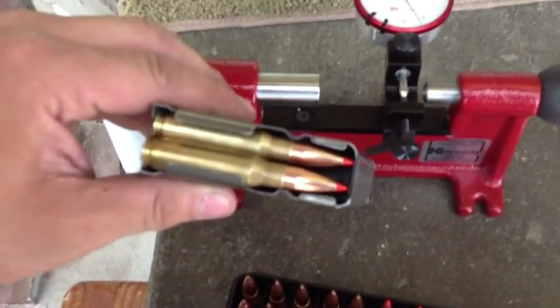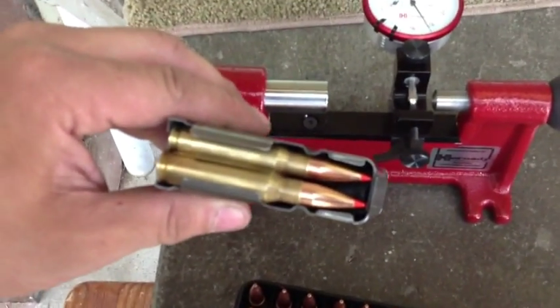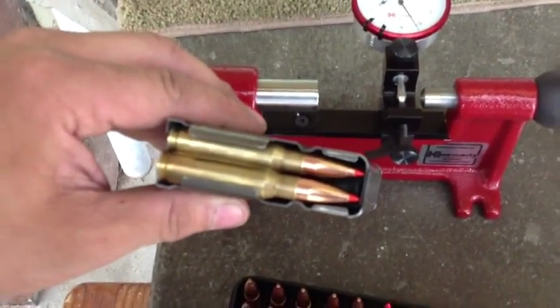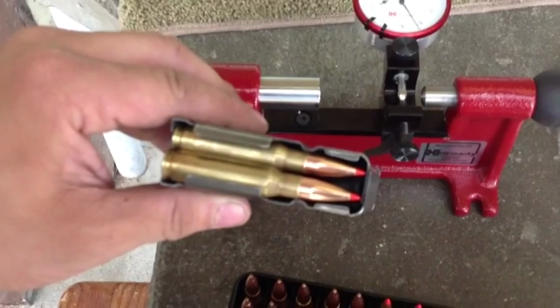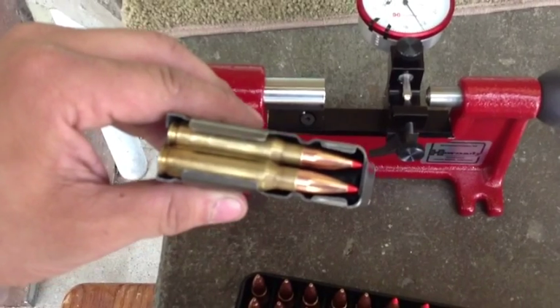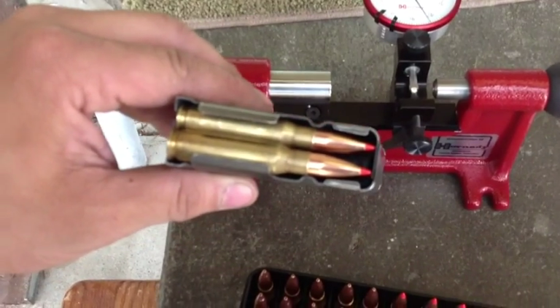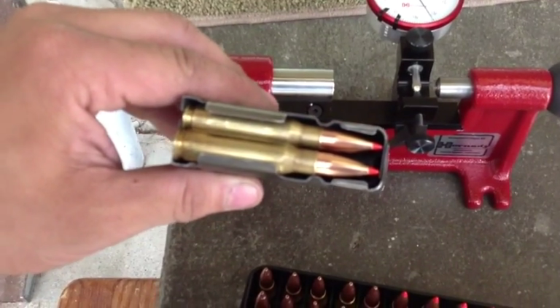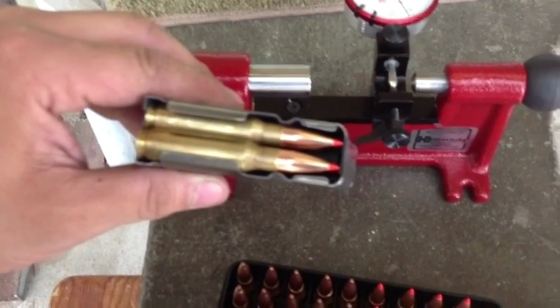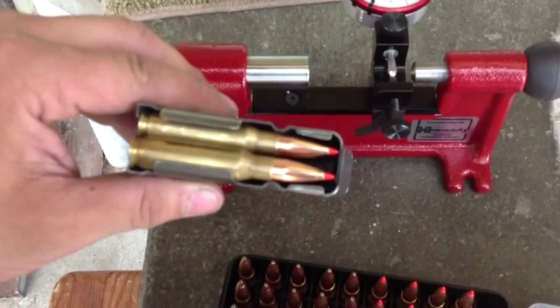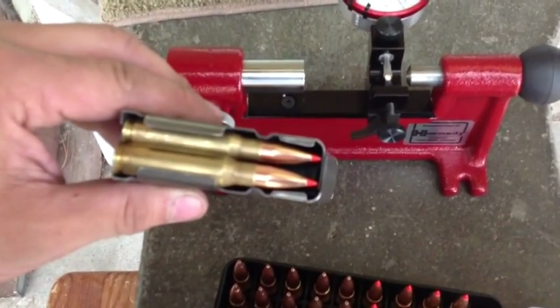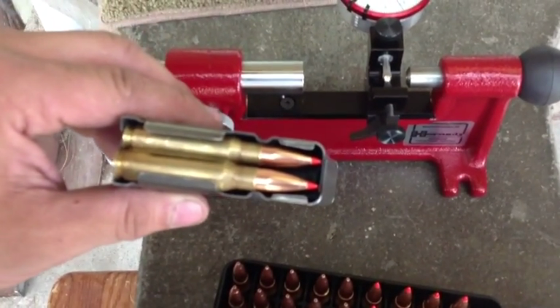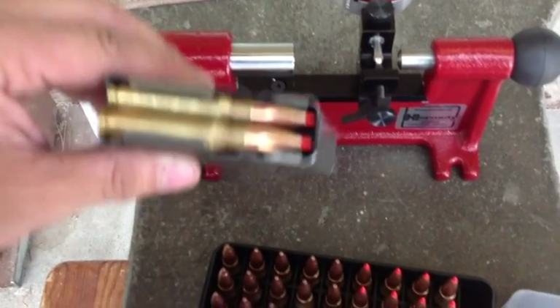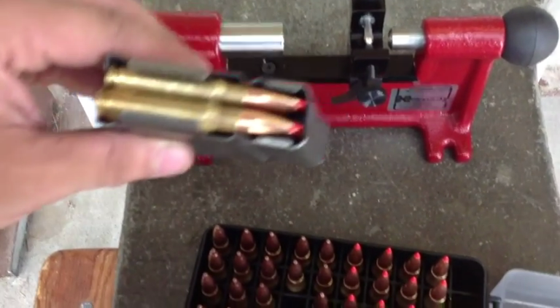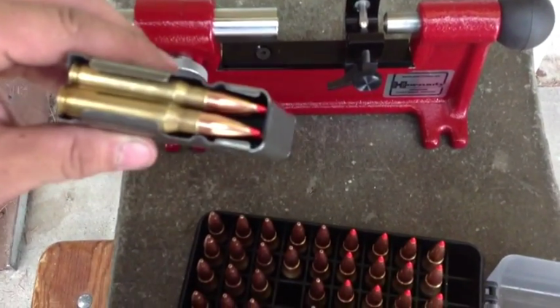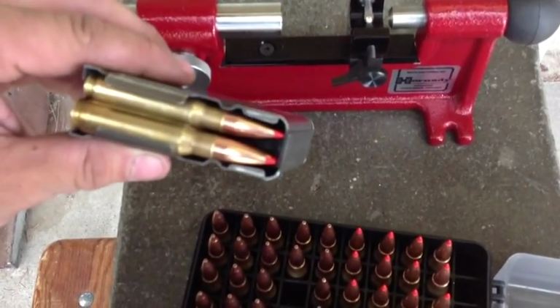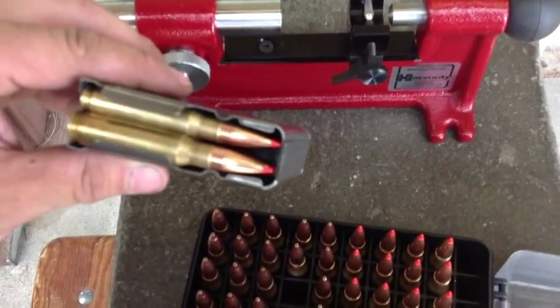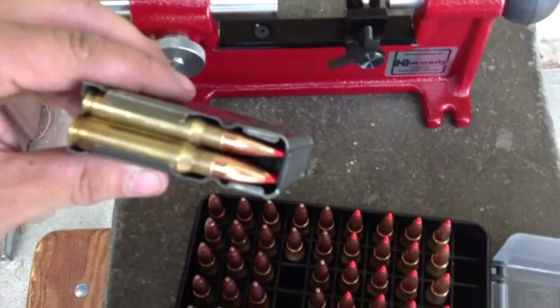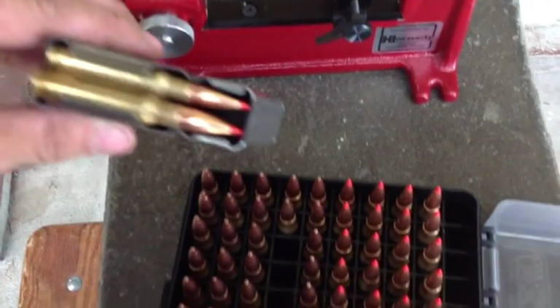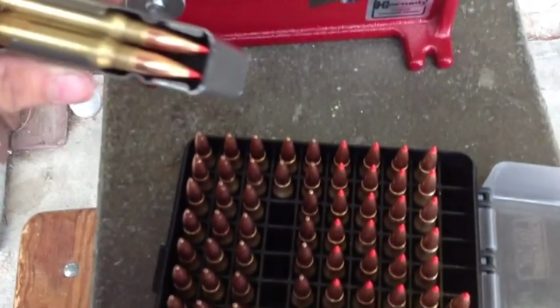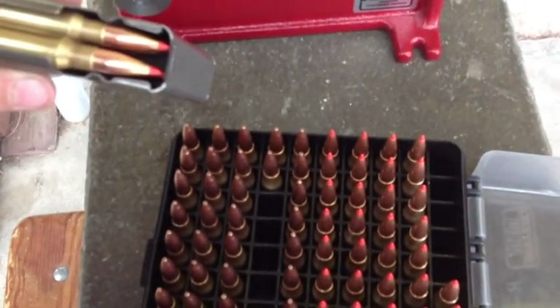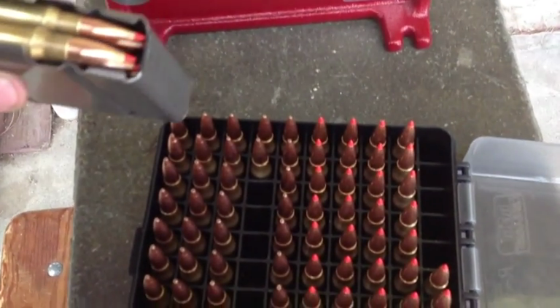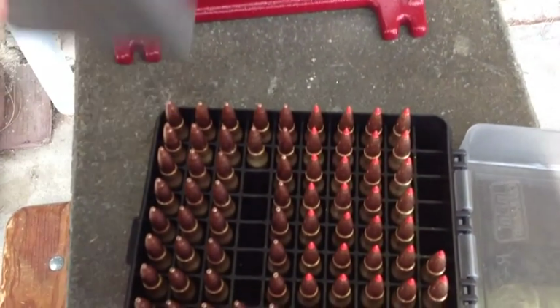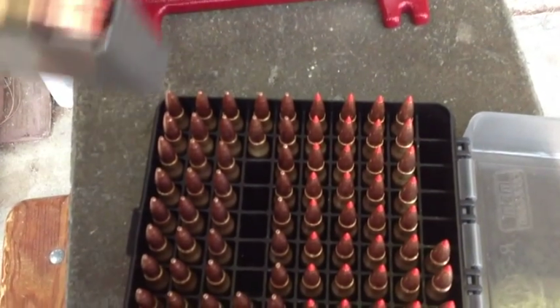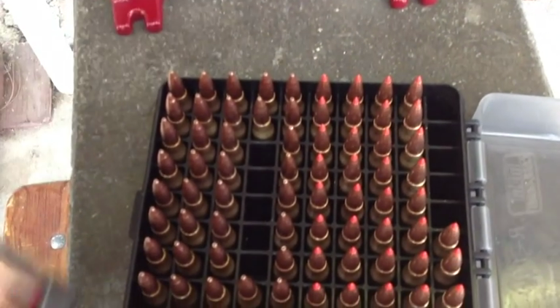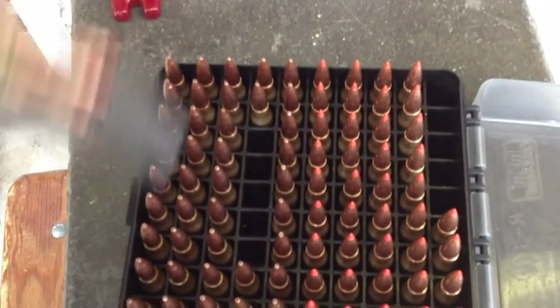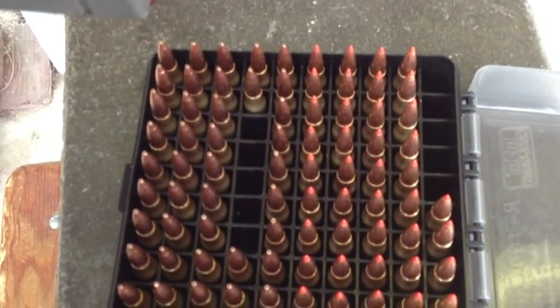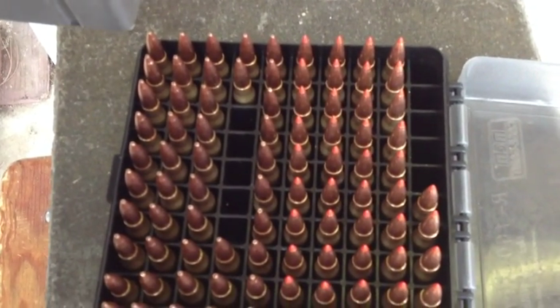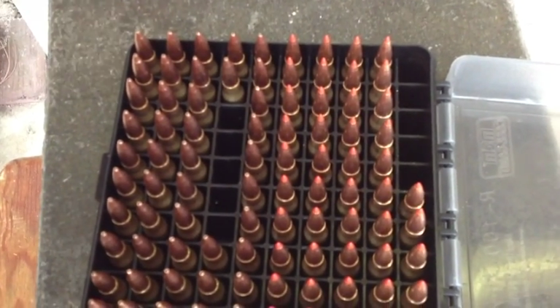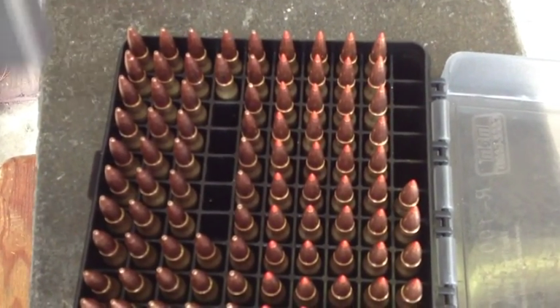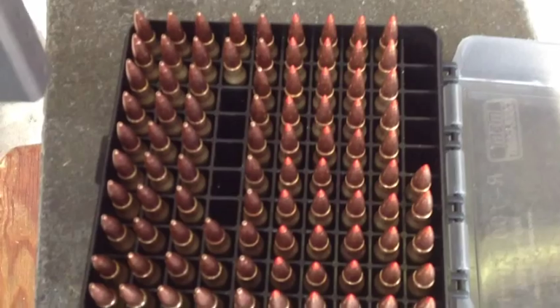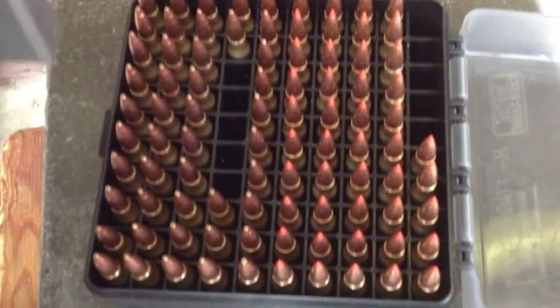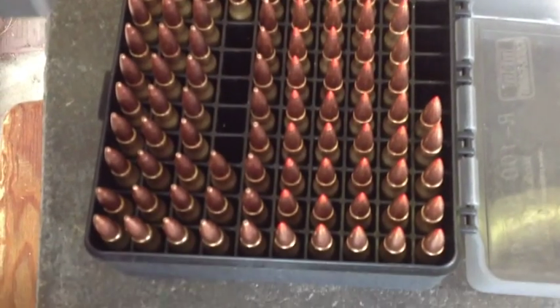Now what powder are you using? Varget — the good stuff. I've also been experimenting with 8208, which I find better, but I want to use up all my Varget before I switch over completely.